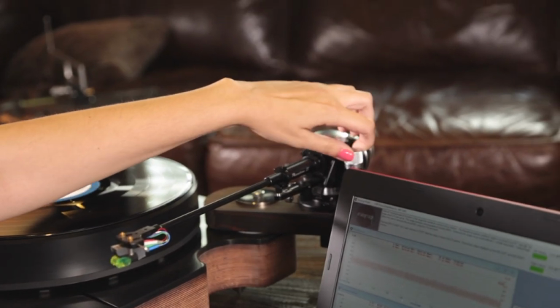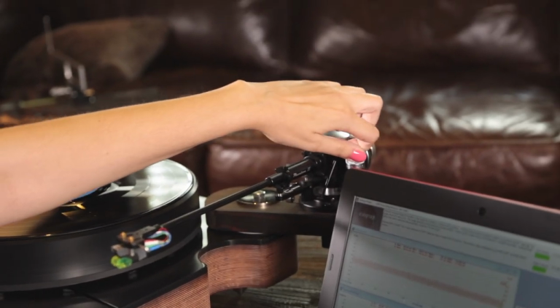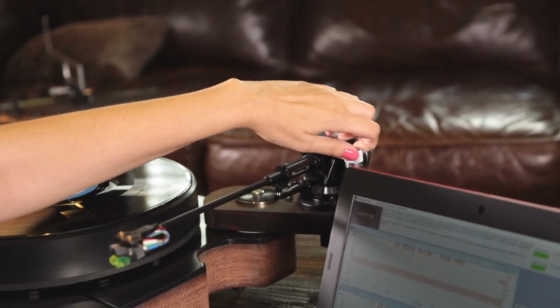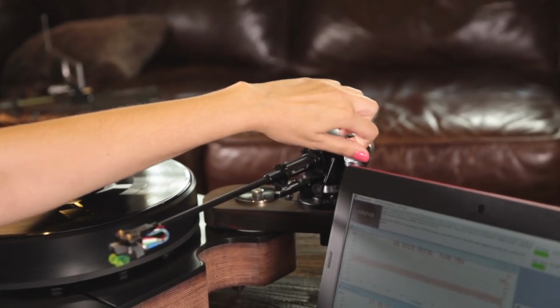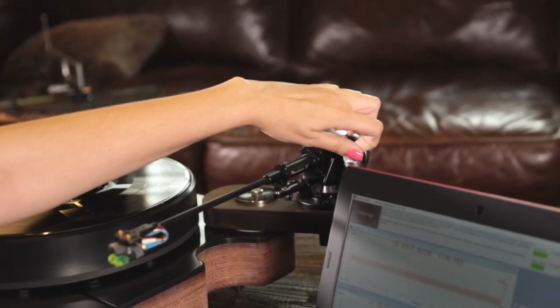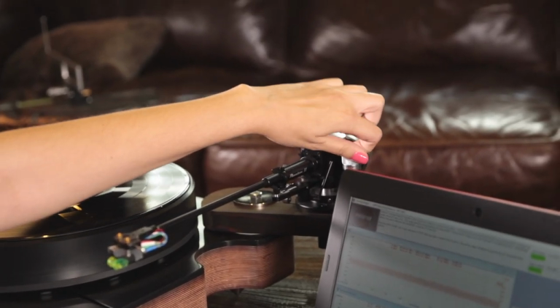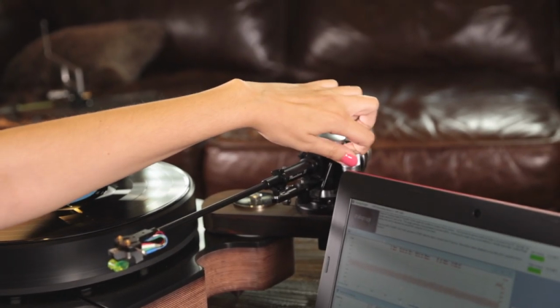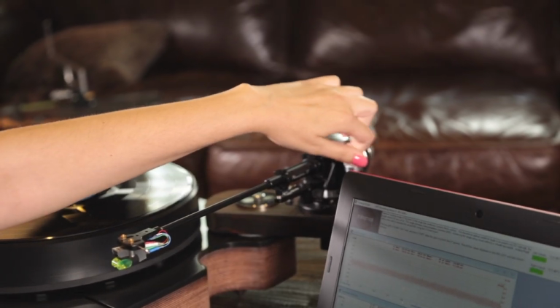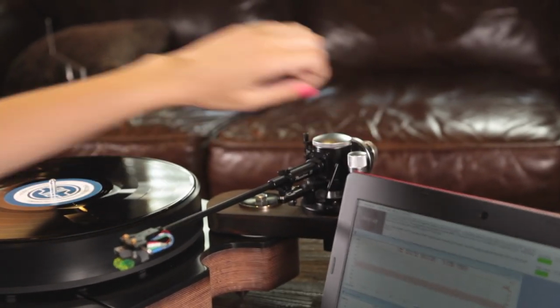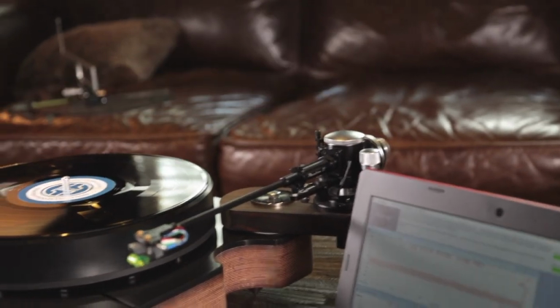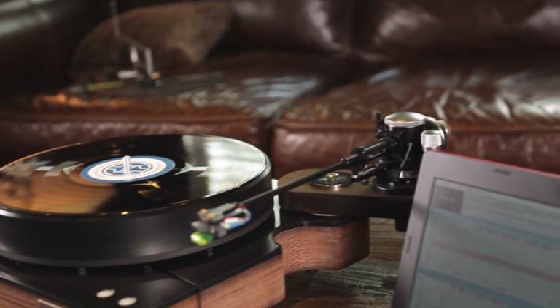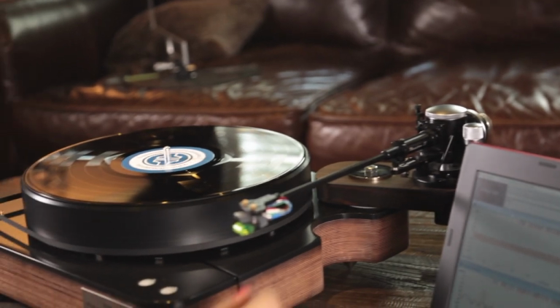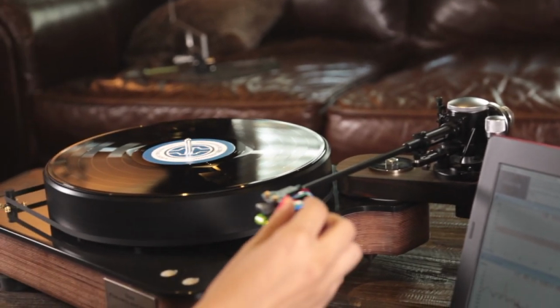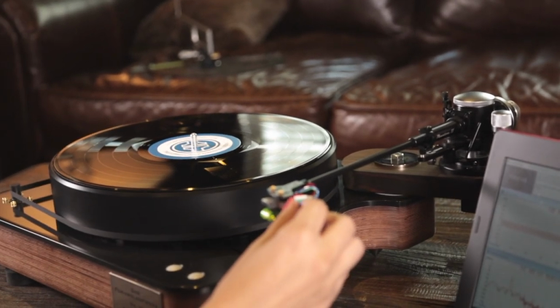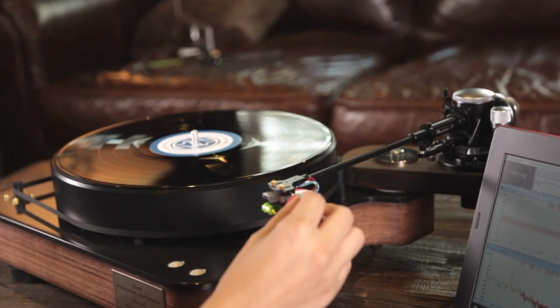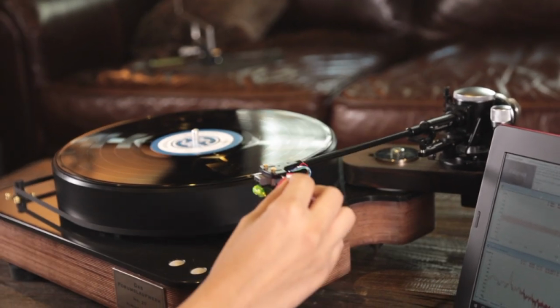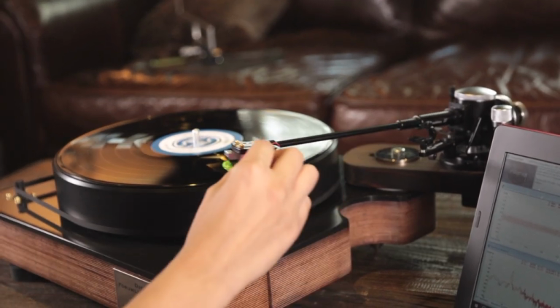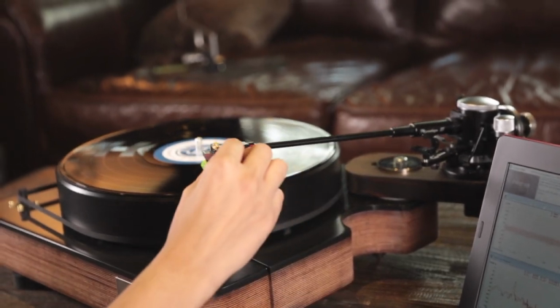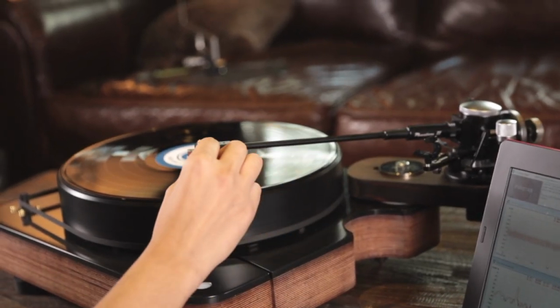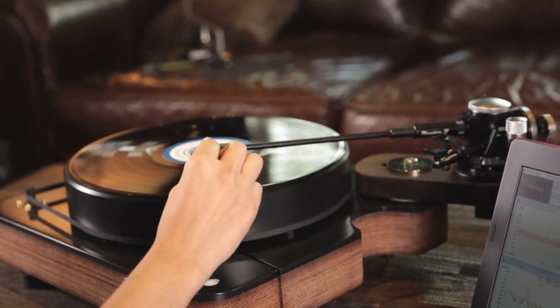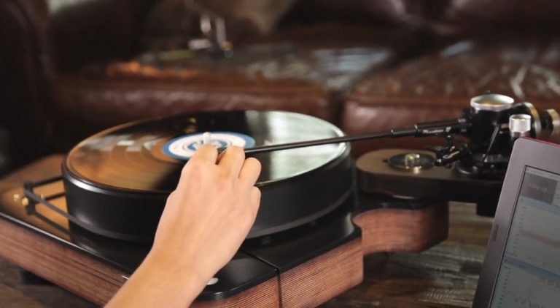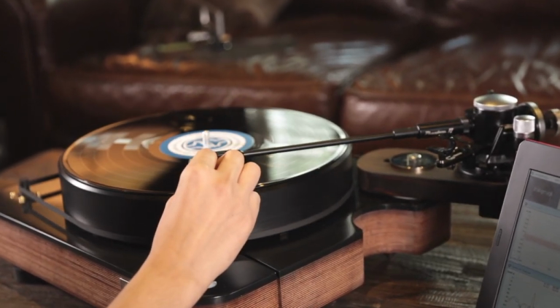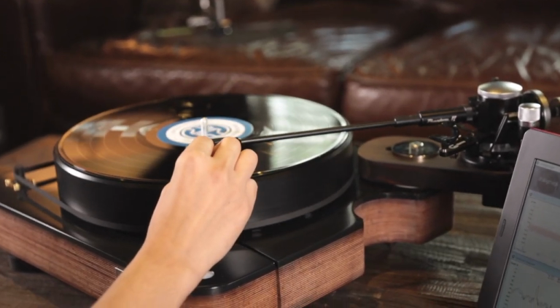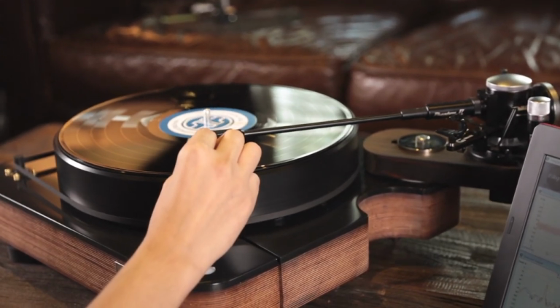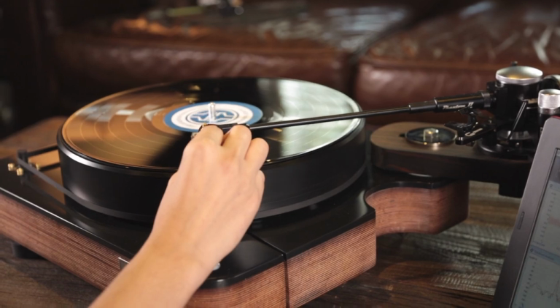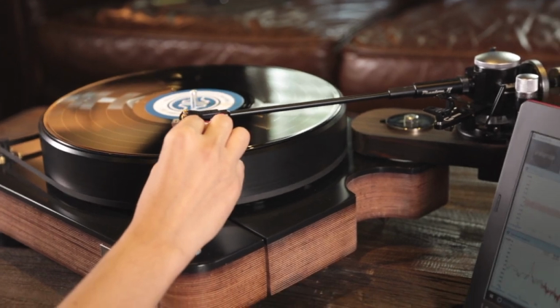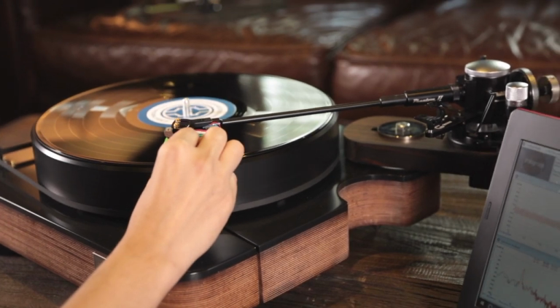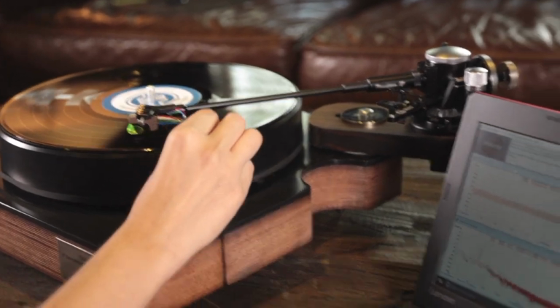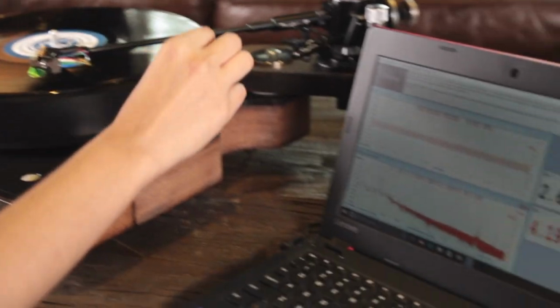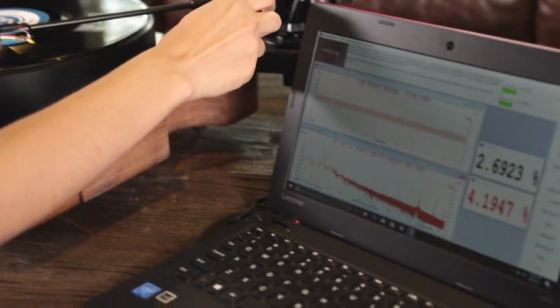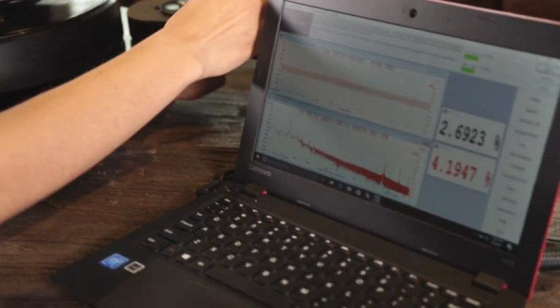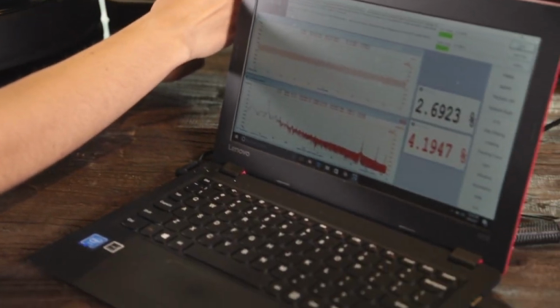We believe this is the most accurate method of determining VTA because it is based upon actual live measurements while the LP is spinning. The results will not be affected by any errors based upon visual methods.